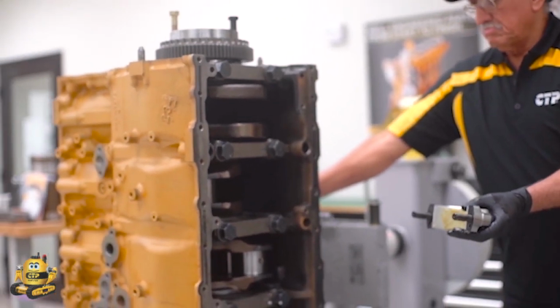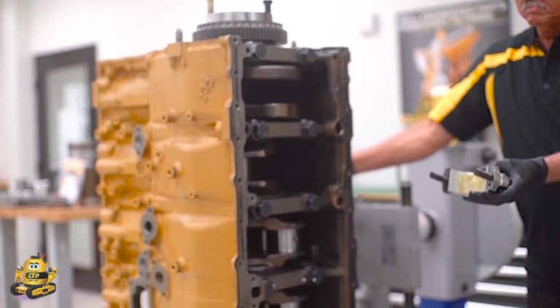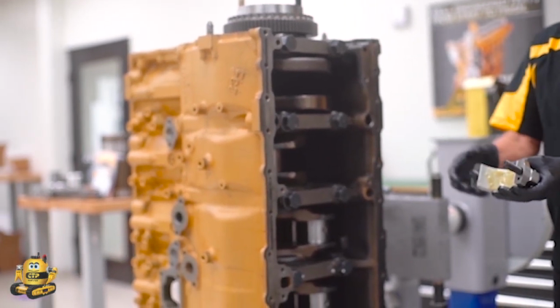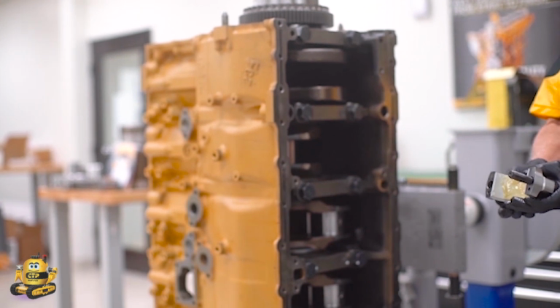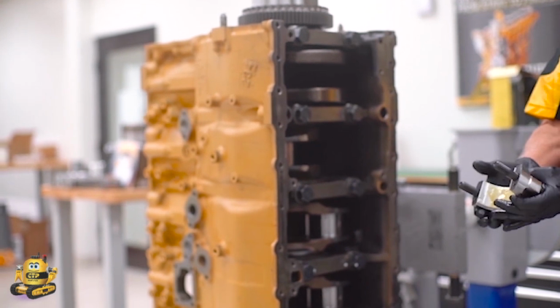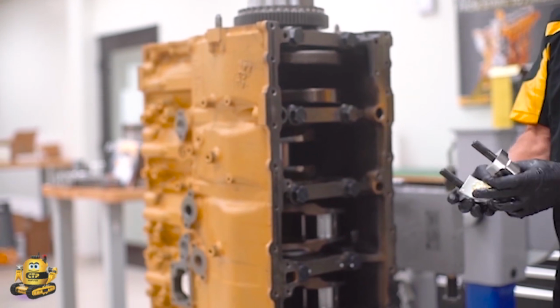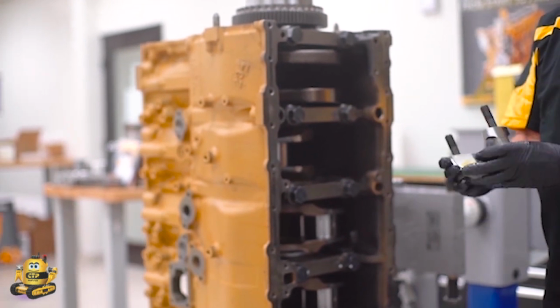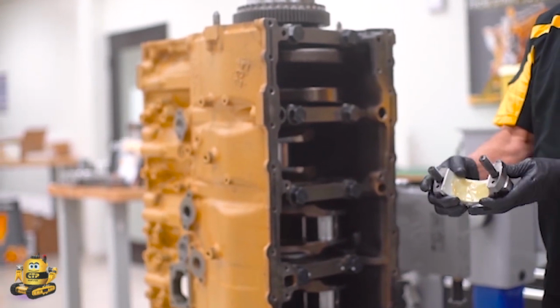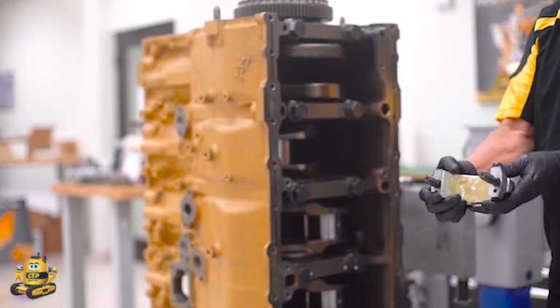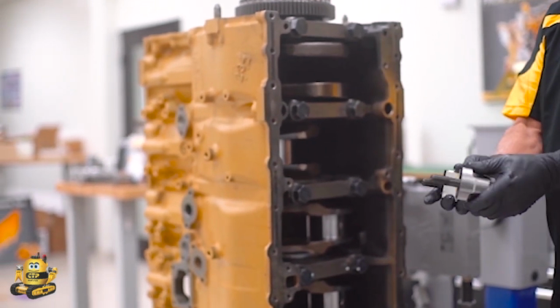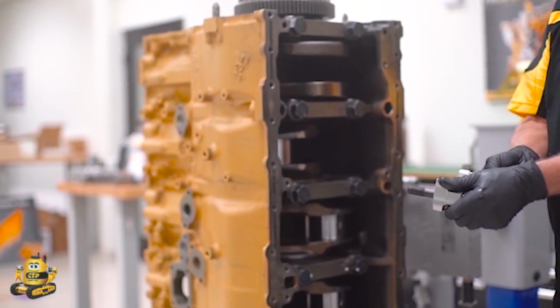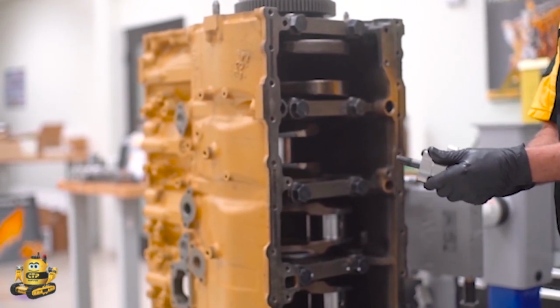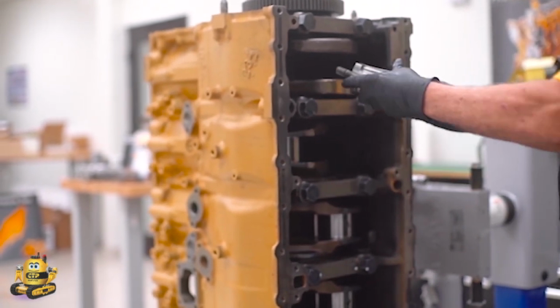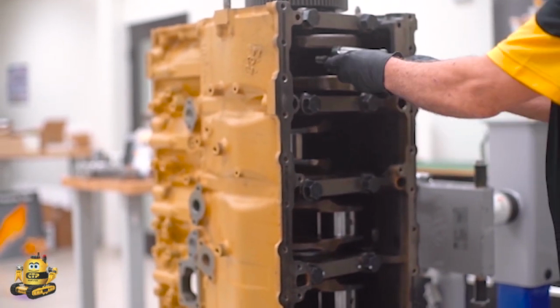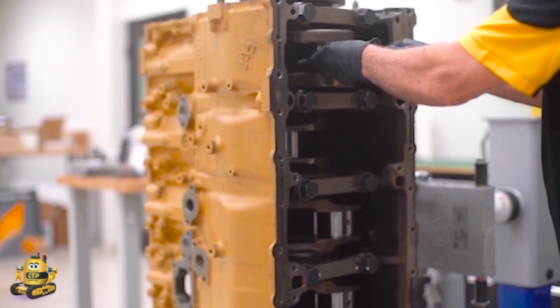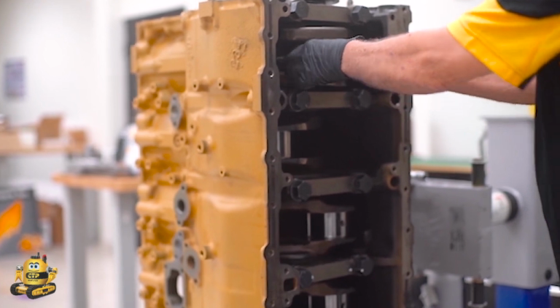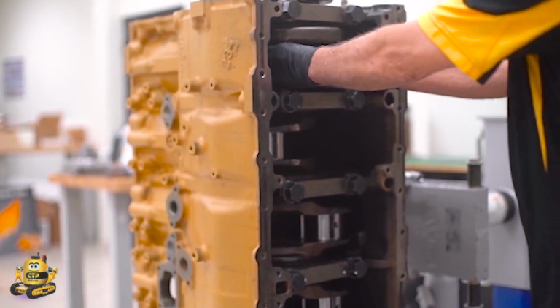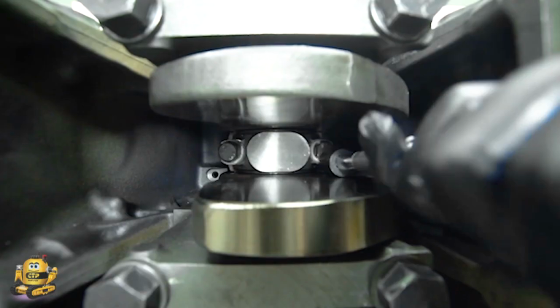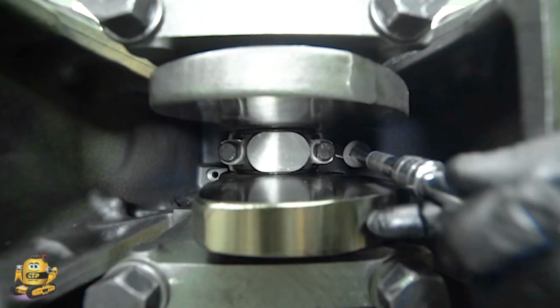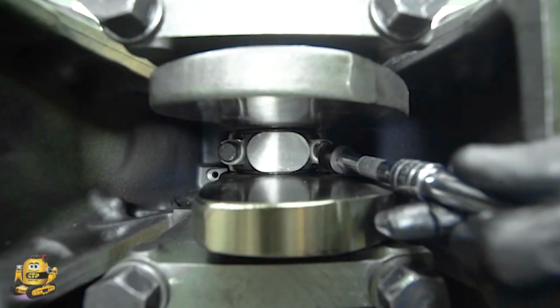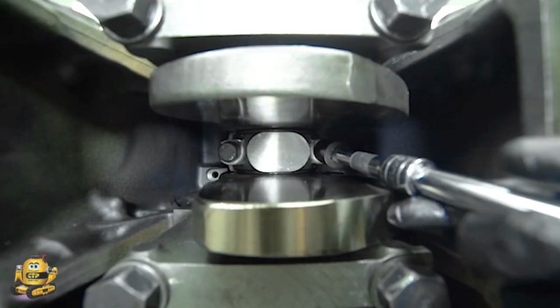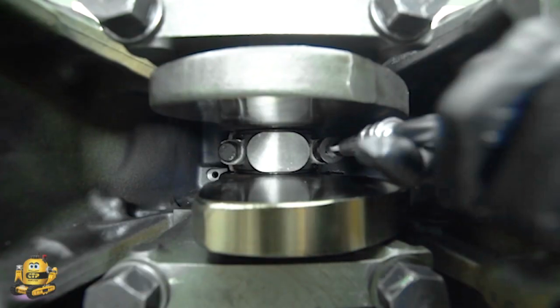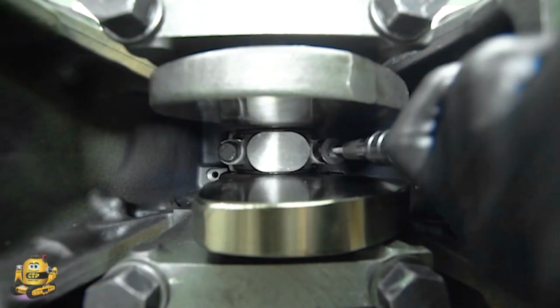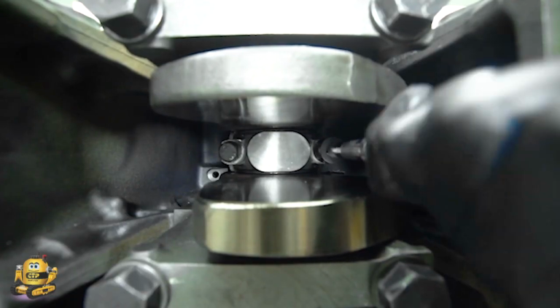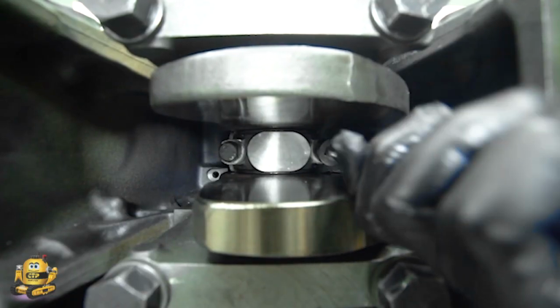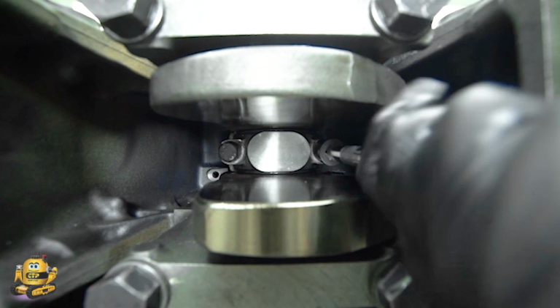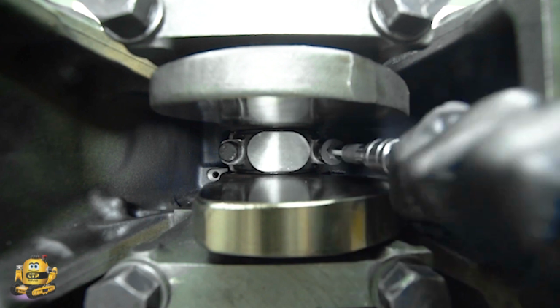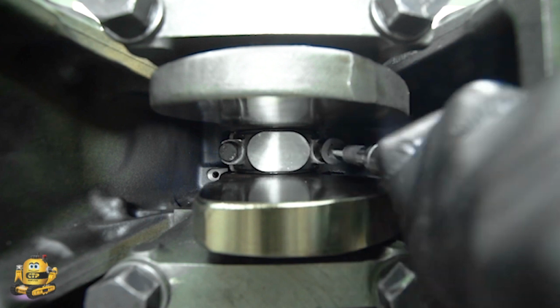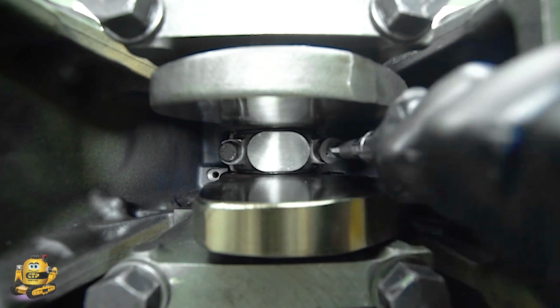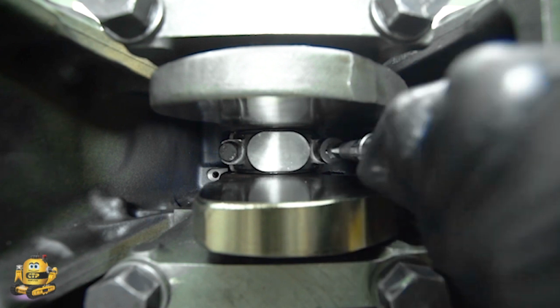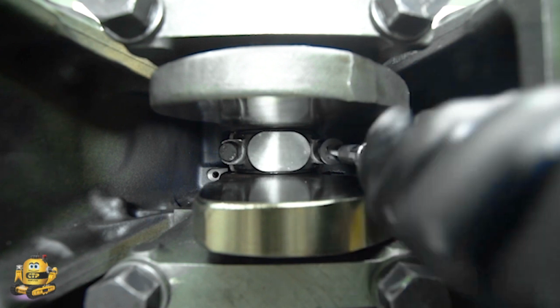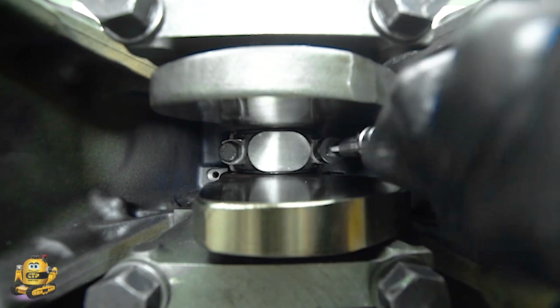The connecting rod cap is installed and is hand tightened. When tightening the bolts, it is a must to alternate between the two bolts to properly and evenly set the cap to the rod.